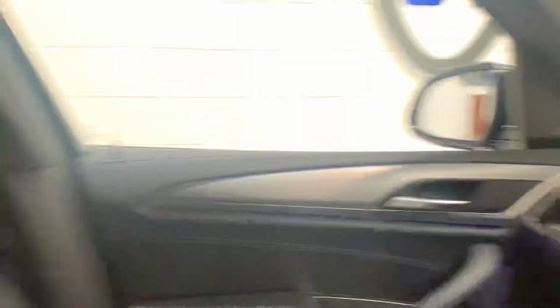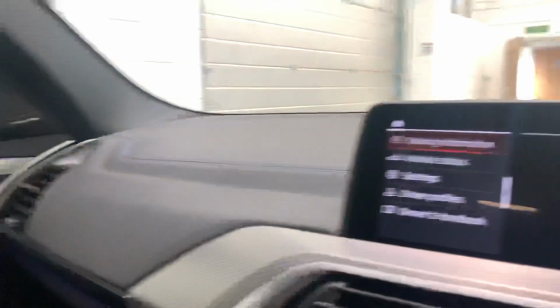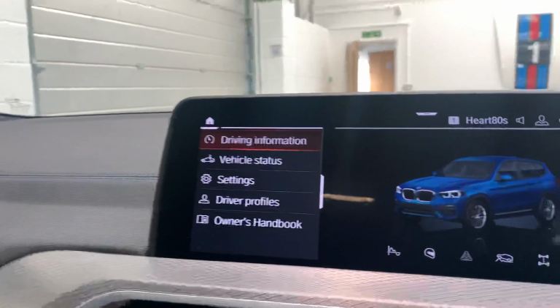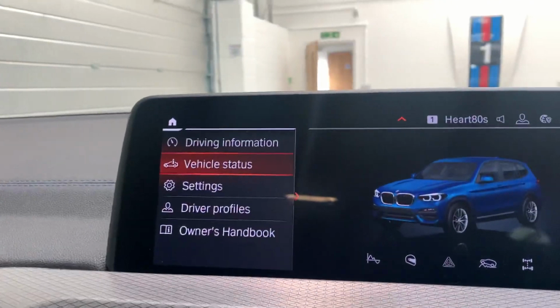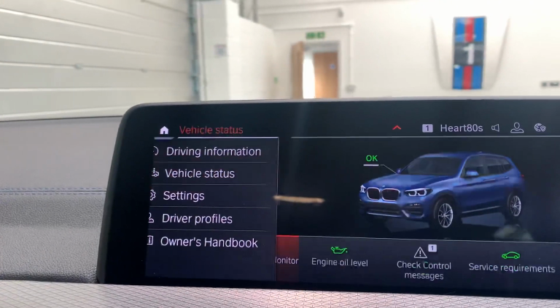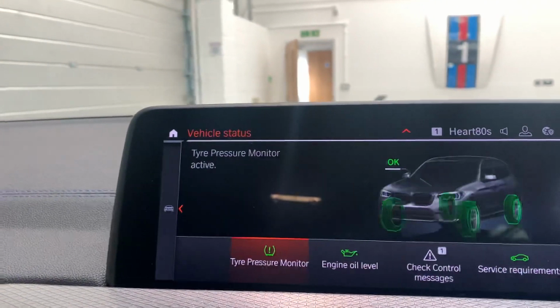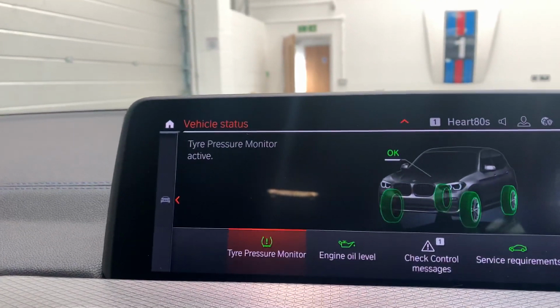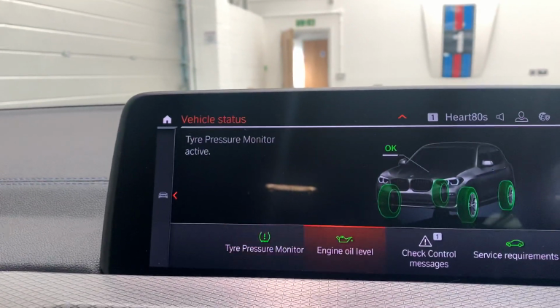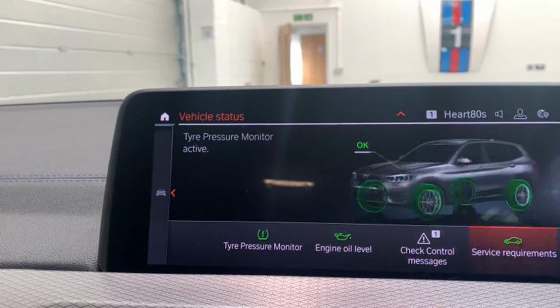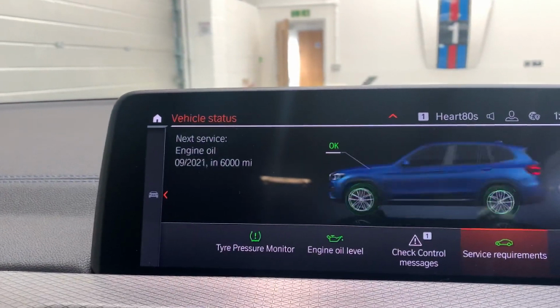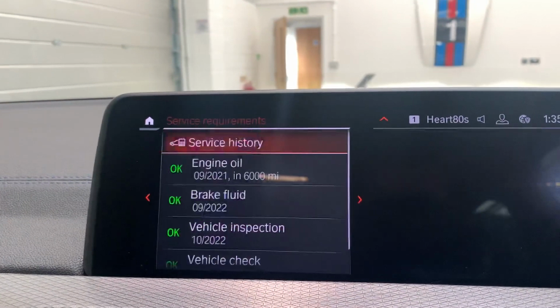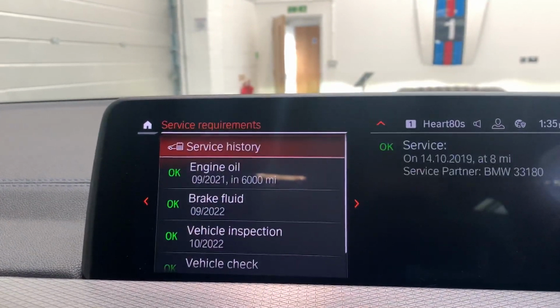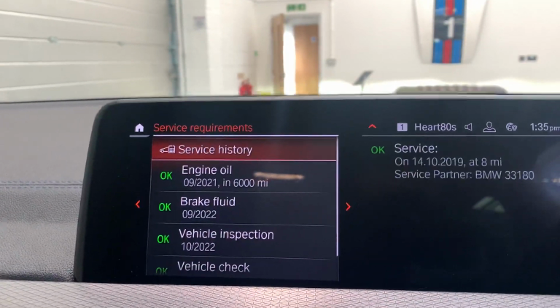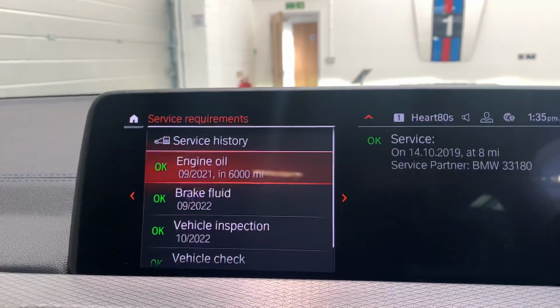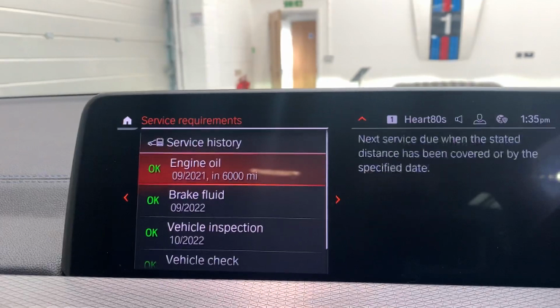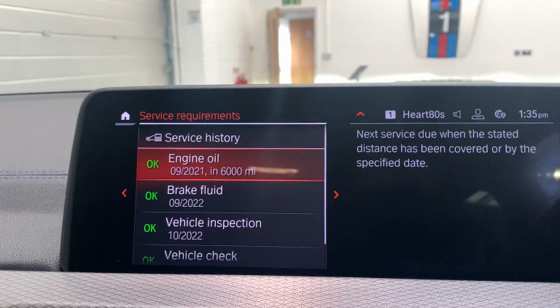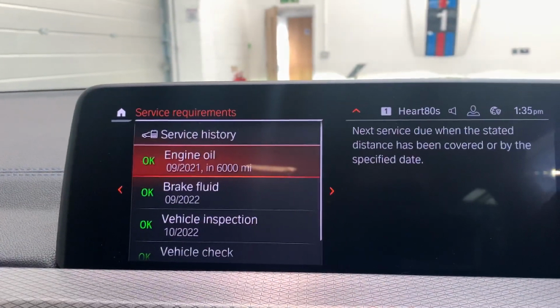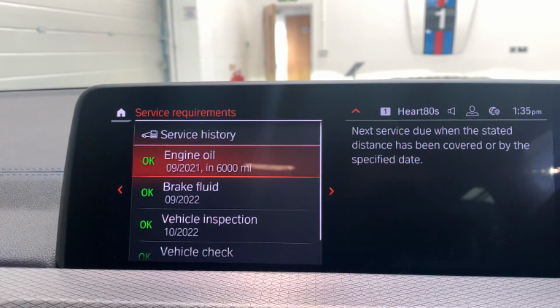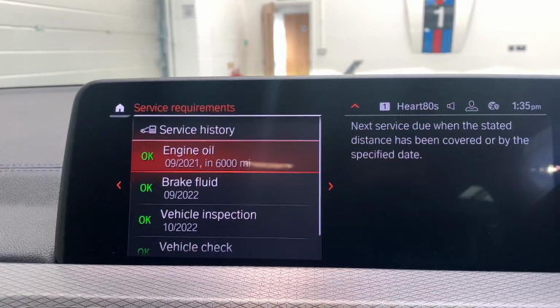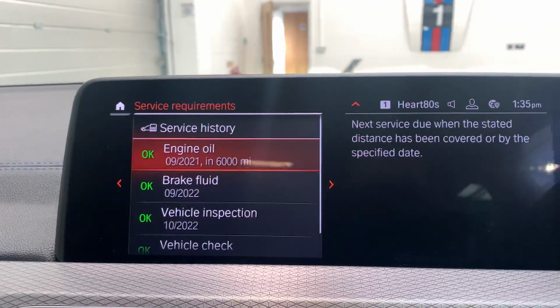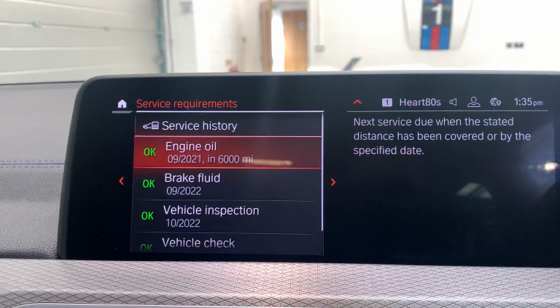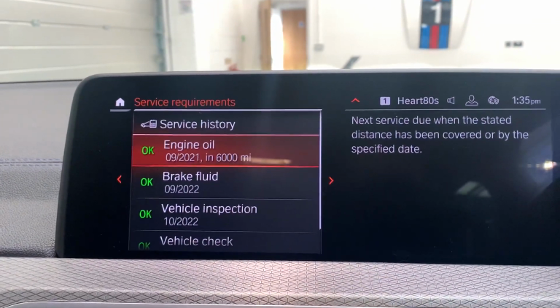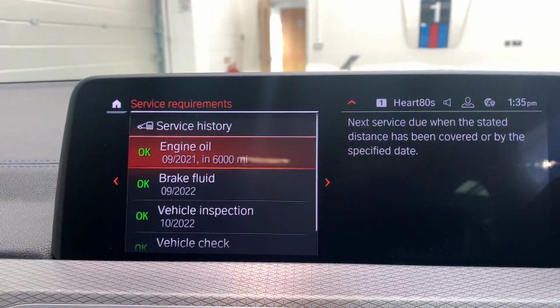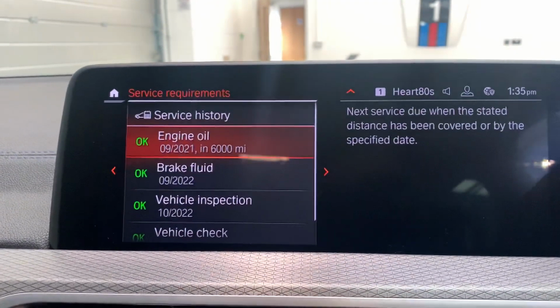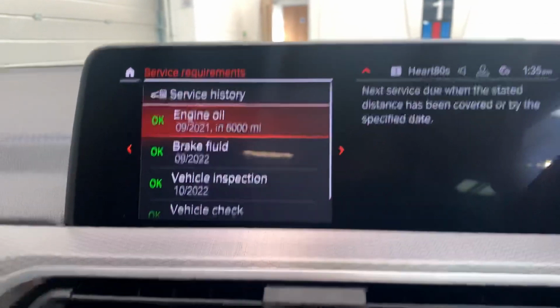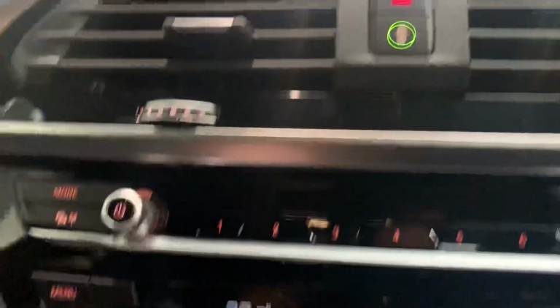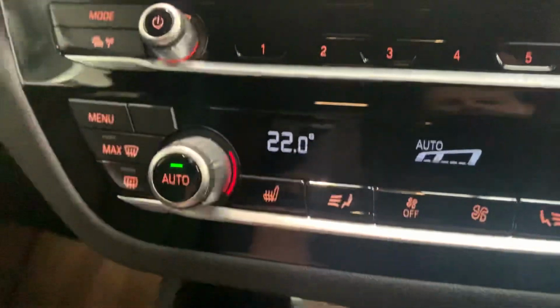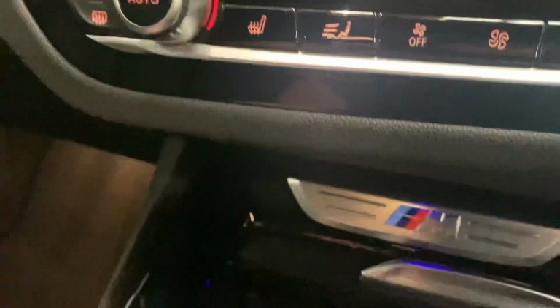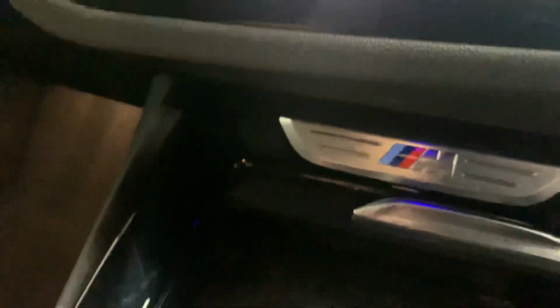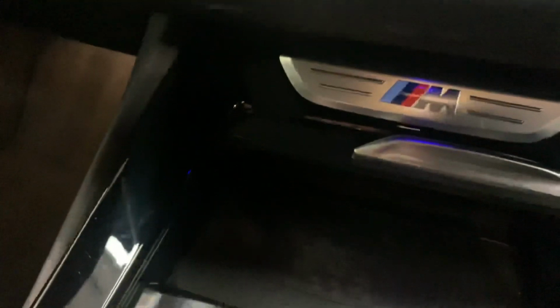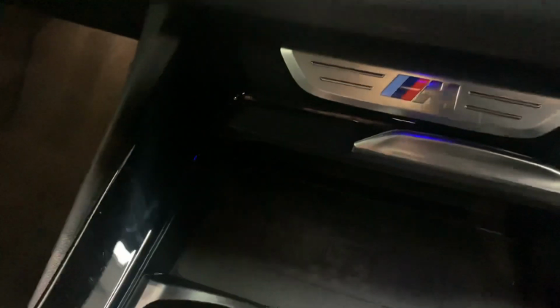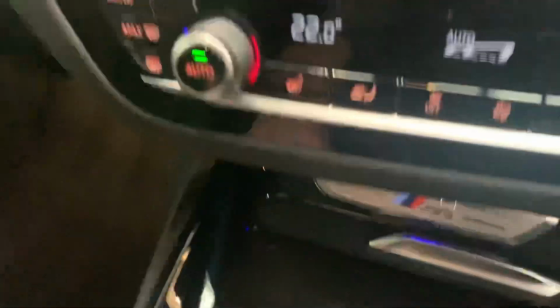As far as service history on the car, the first service is due in September 2021 or 6,000 miles. You've also got a wireless charging tray down there for your phone.